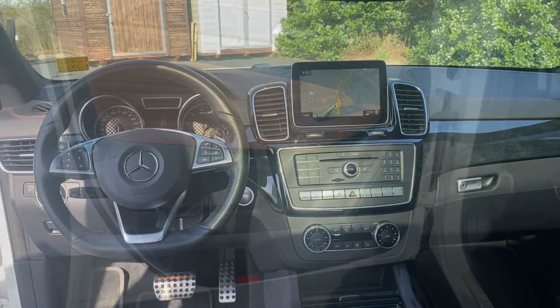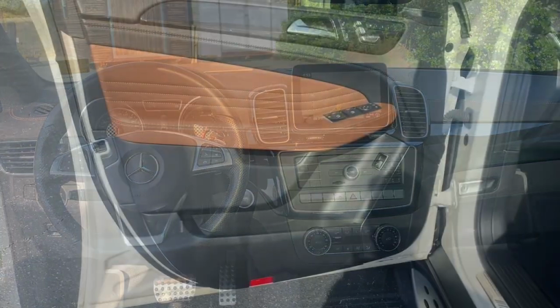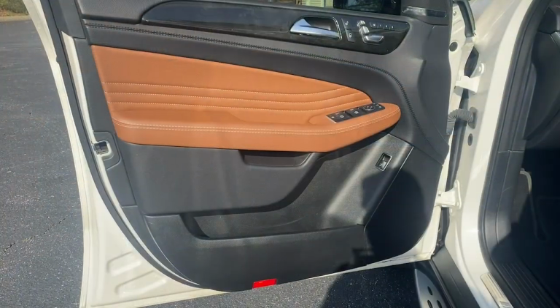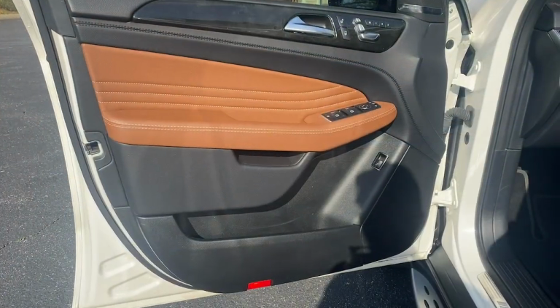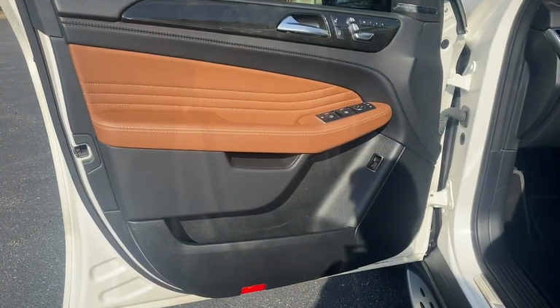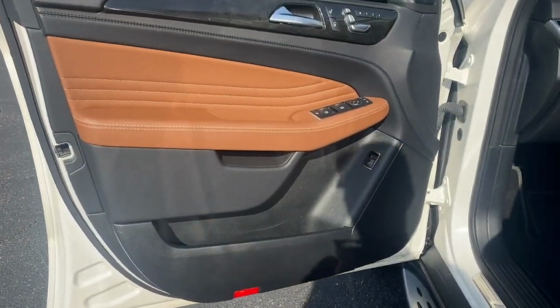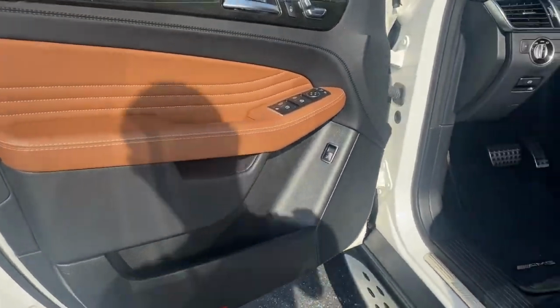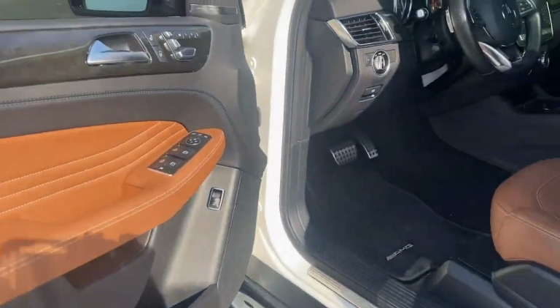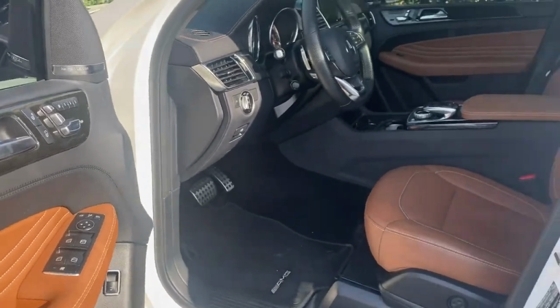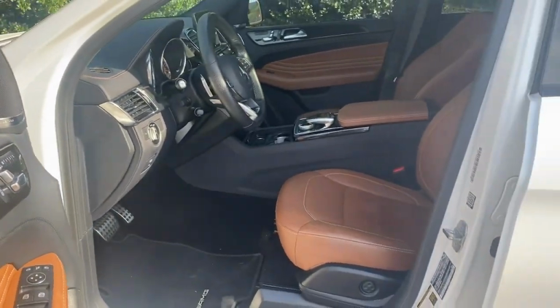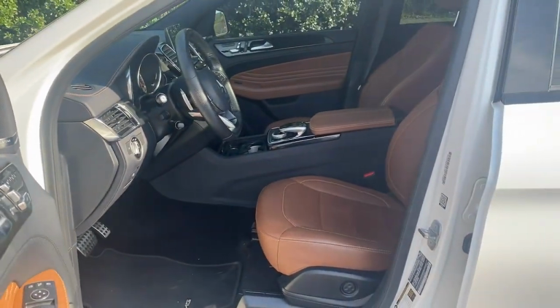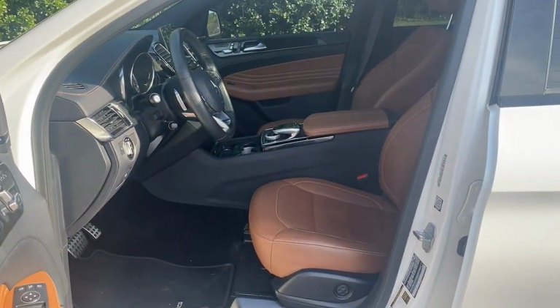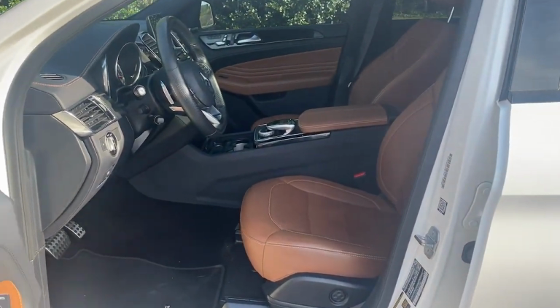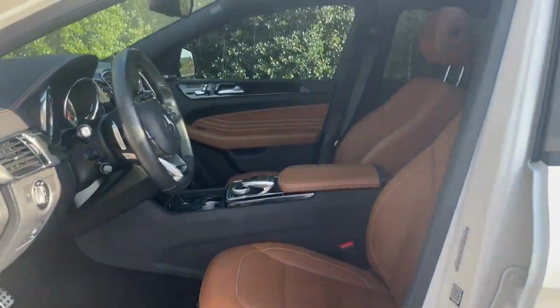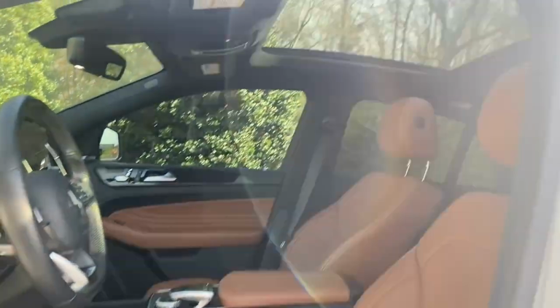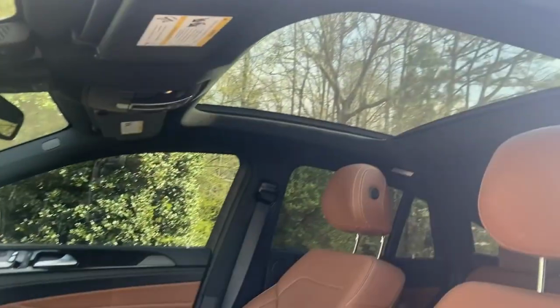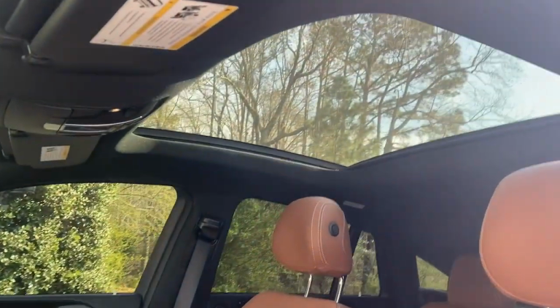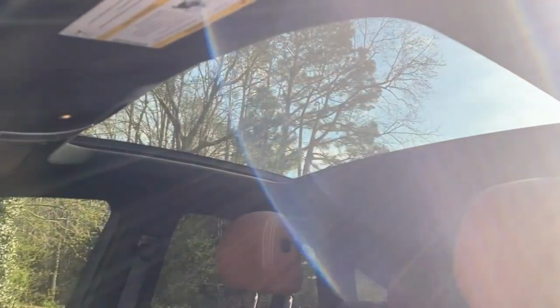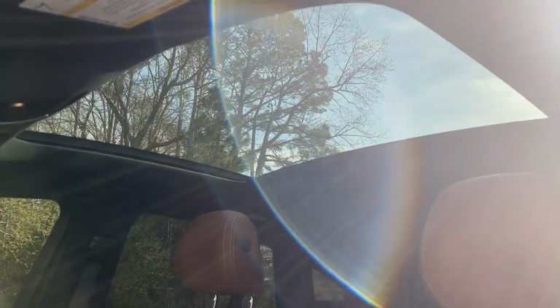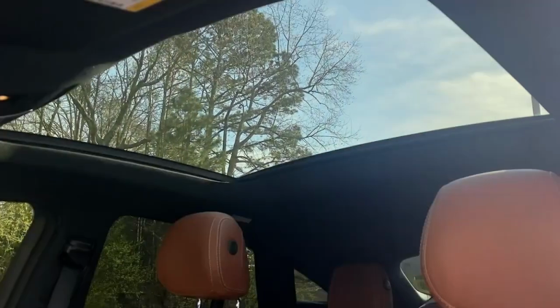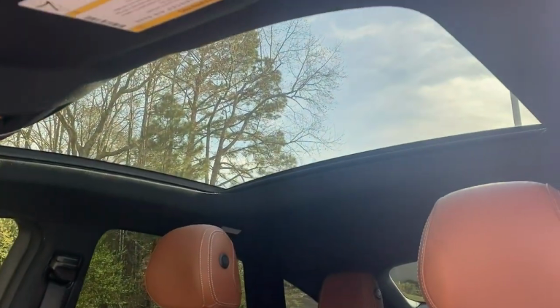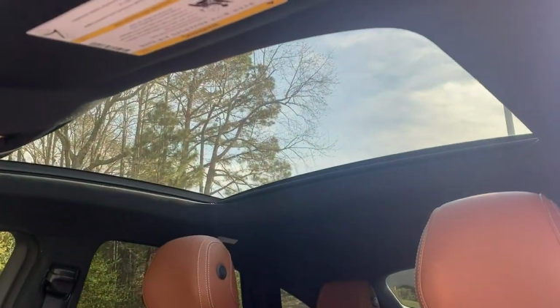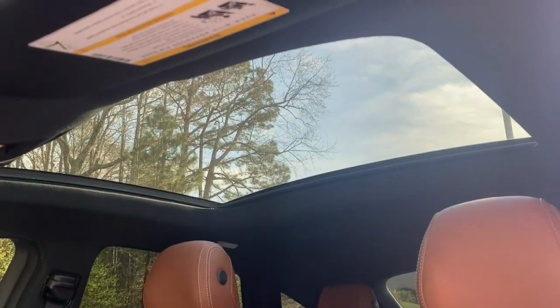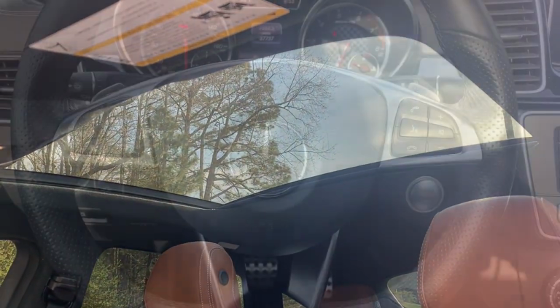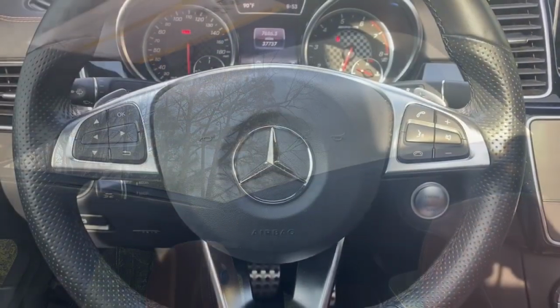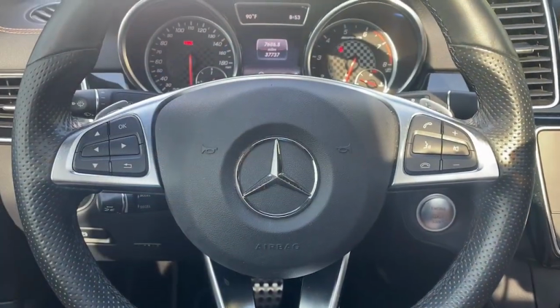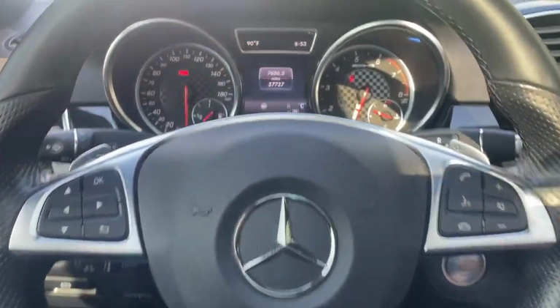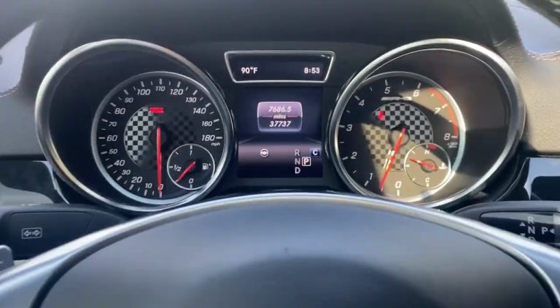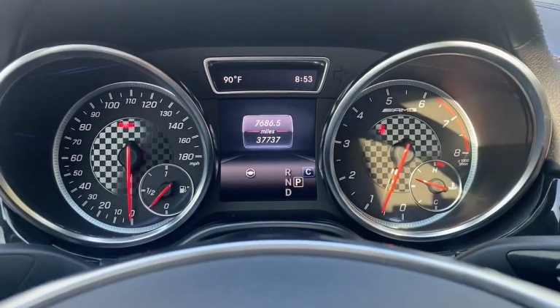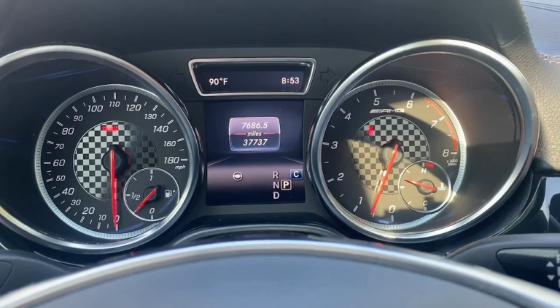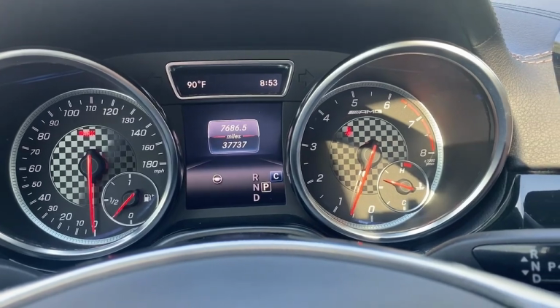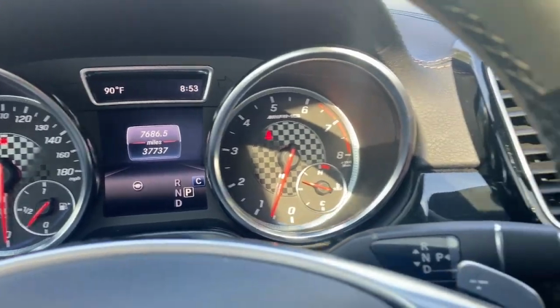Boldly powerful yet serenely luxurious — that's the GLE SUV. See for yourself when you take it out for a test drive. Our professional staff looks forward to giving you excellent service. See you next time. Thank you.